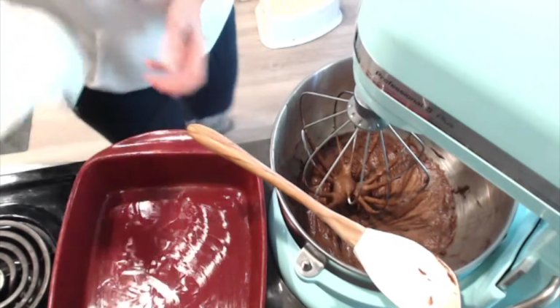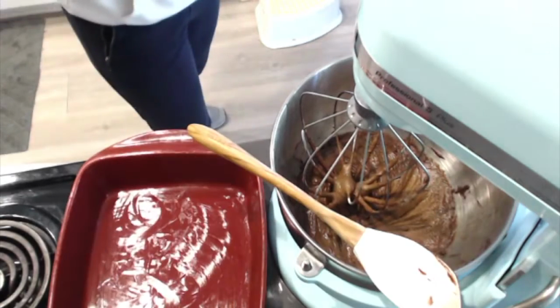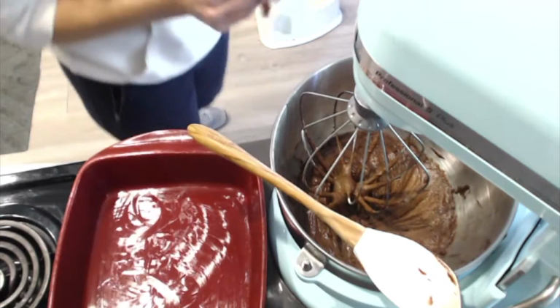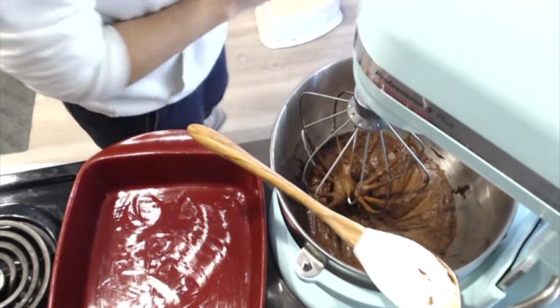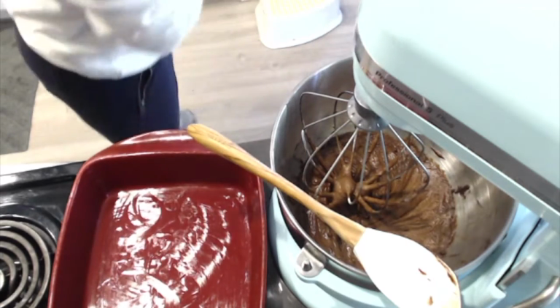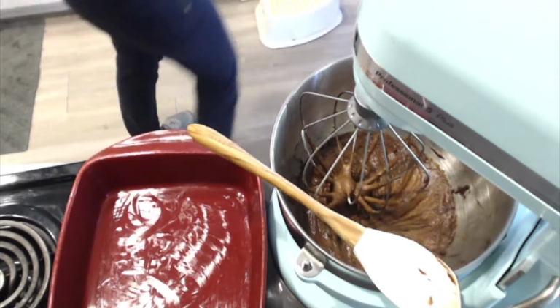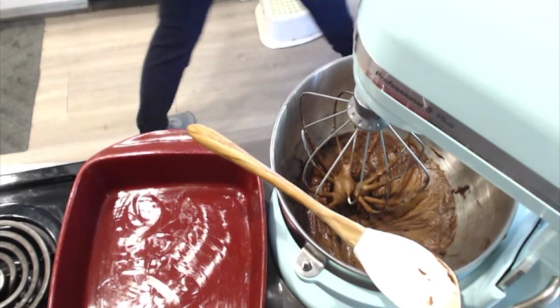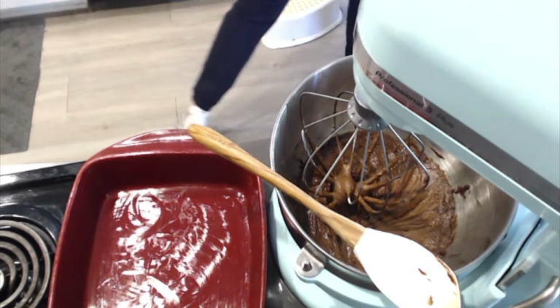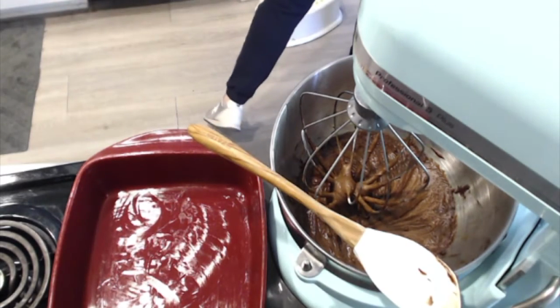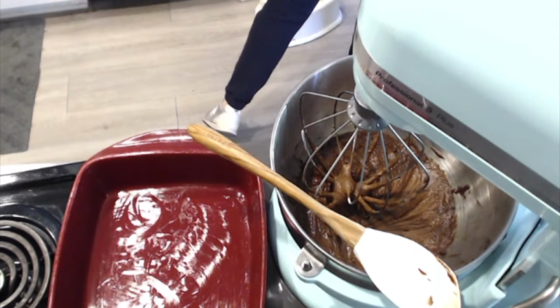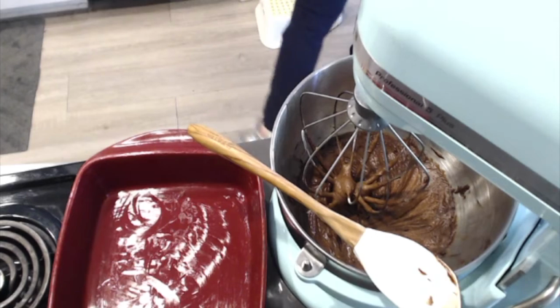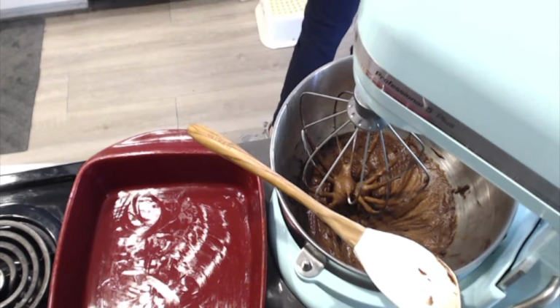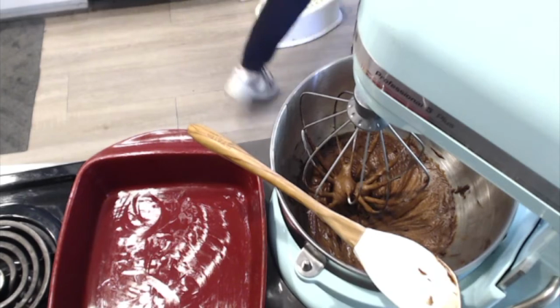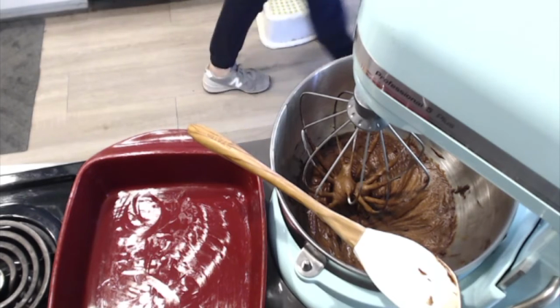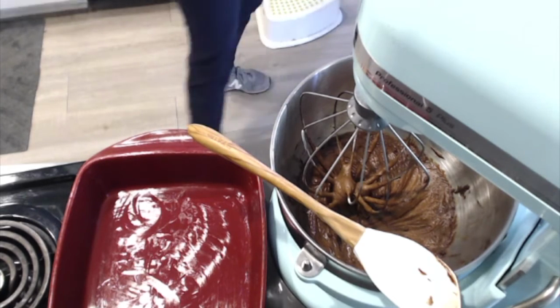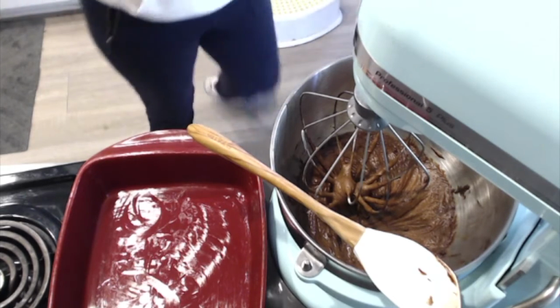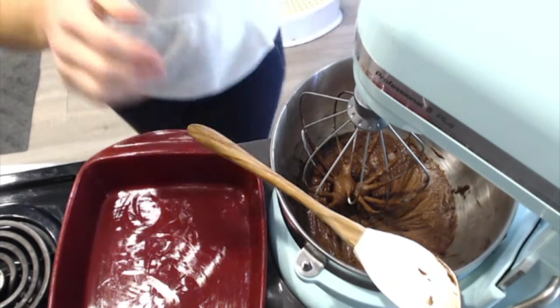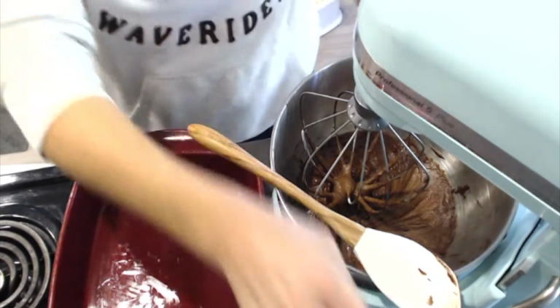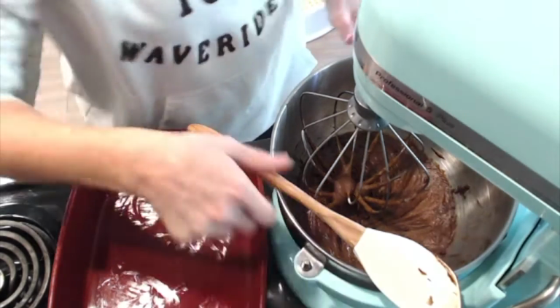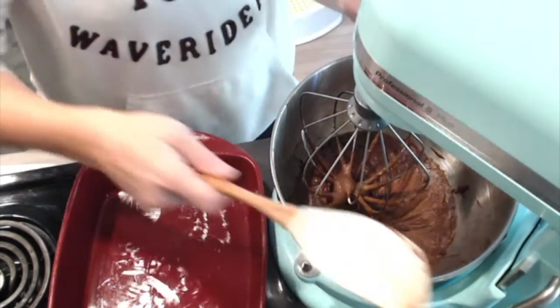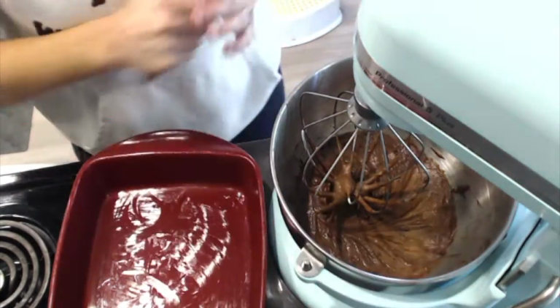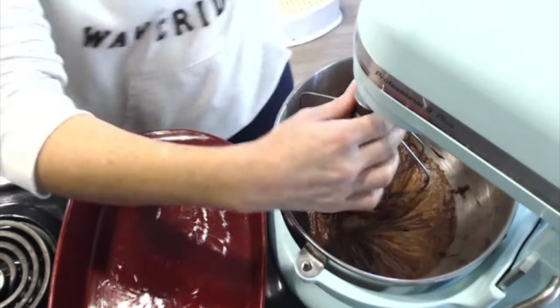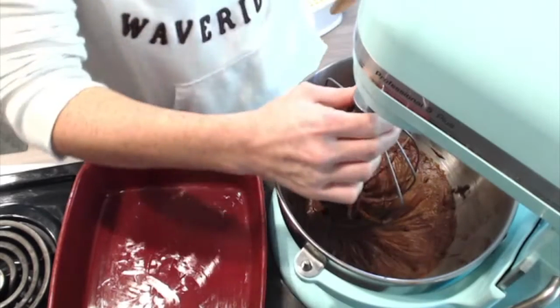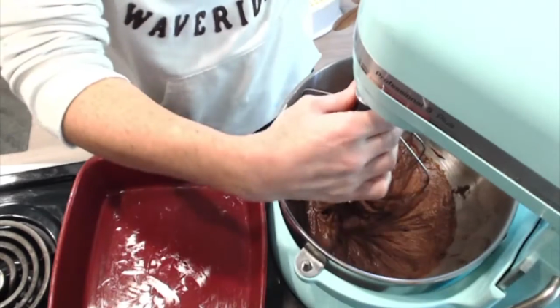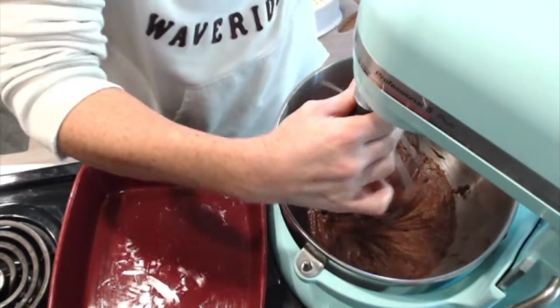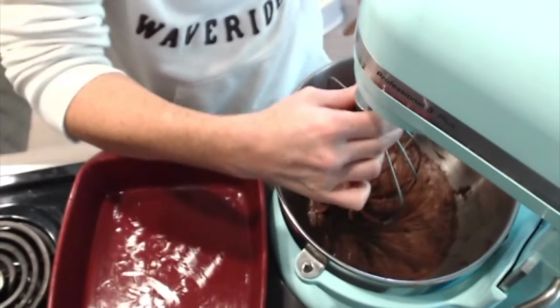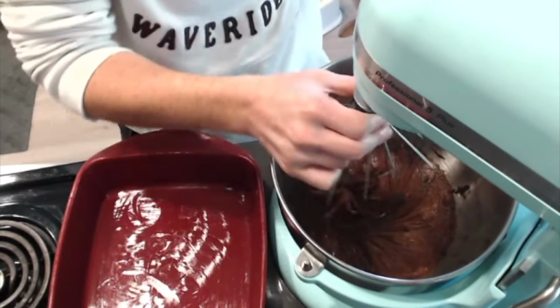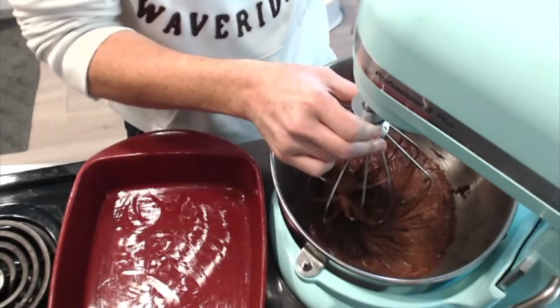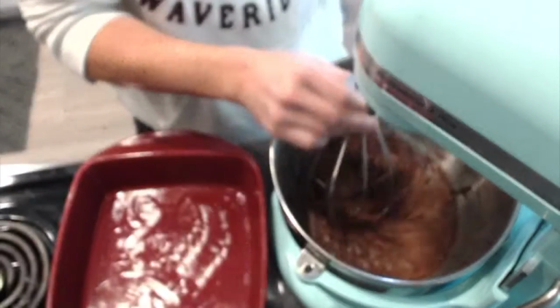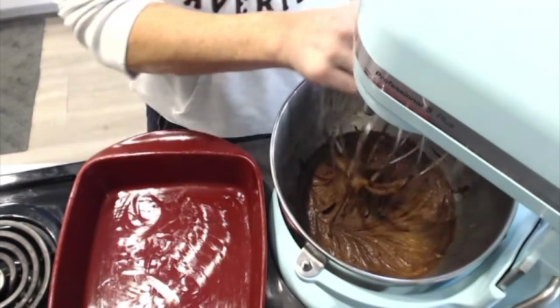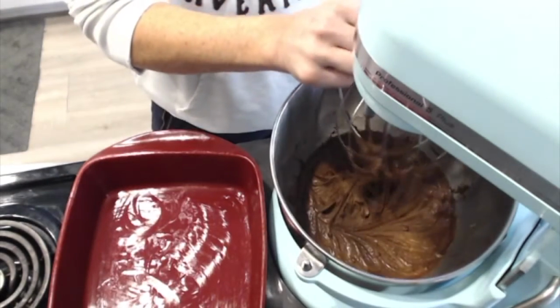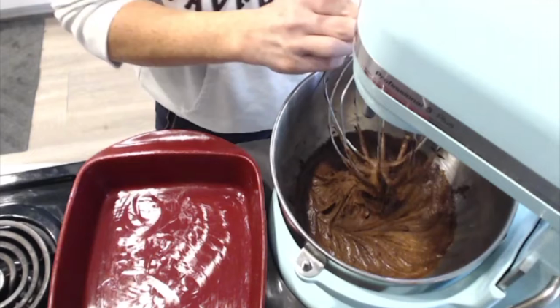Alright, so my pan is greased. I'm just going to toss the wrapper and take off my beater here.